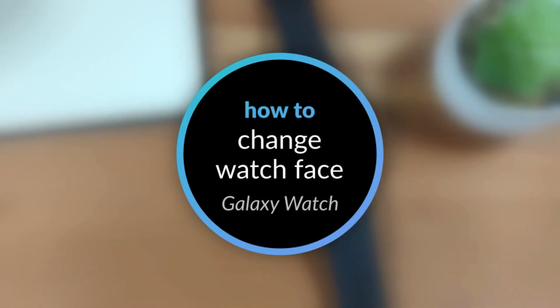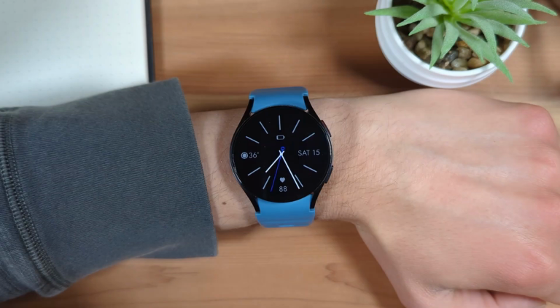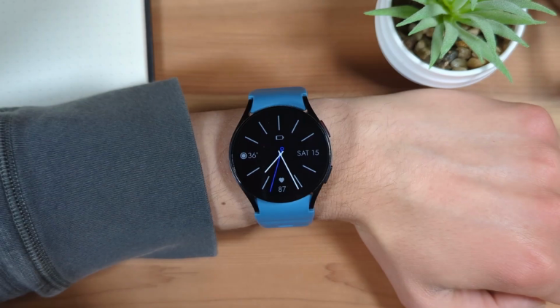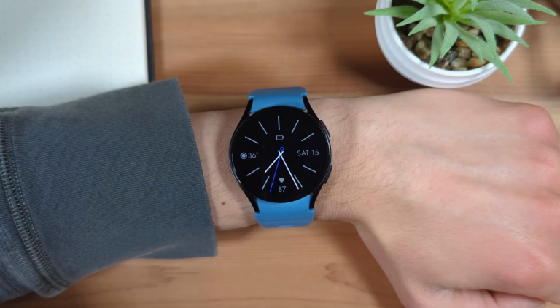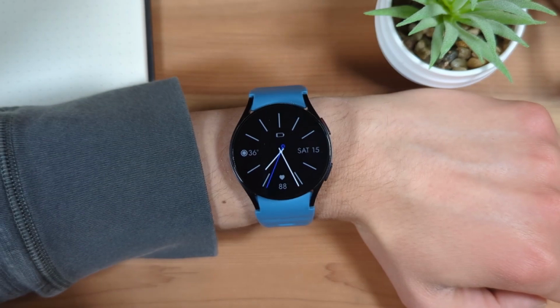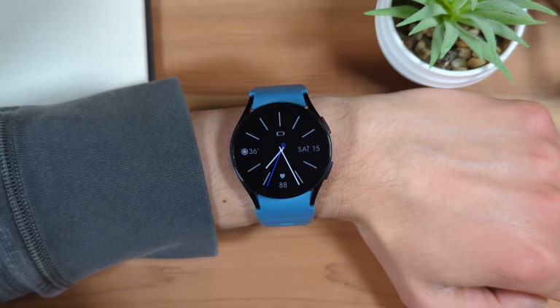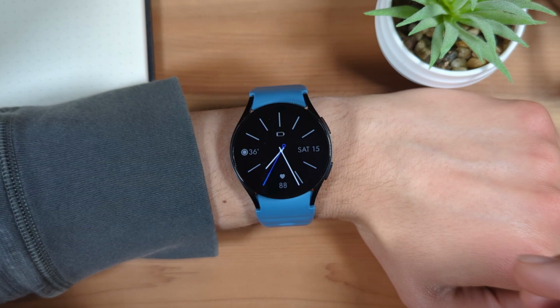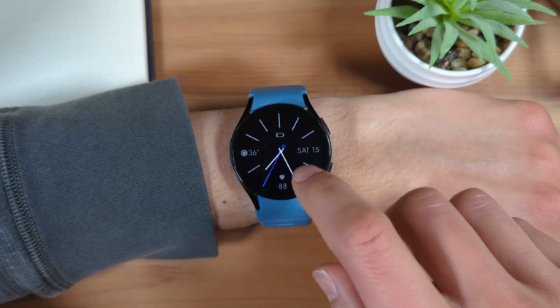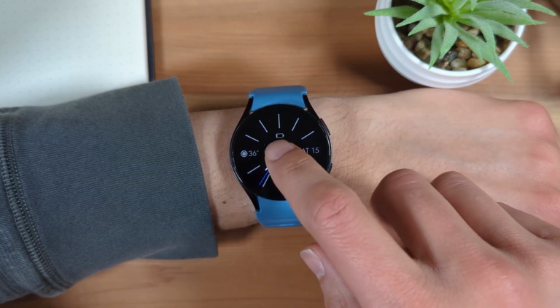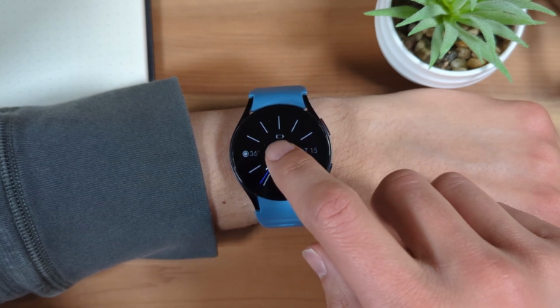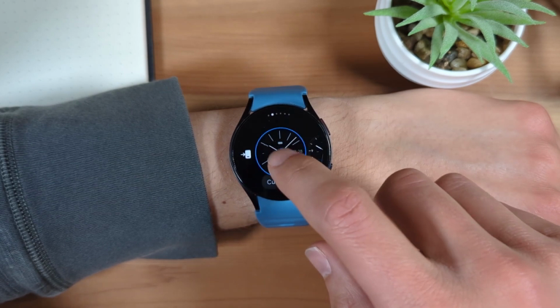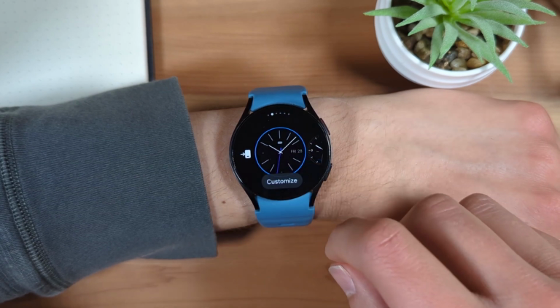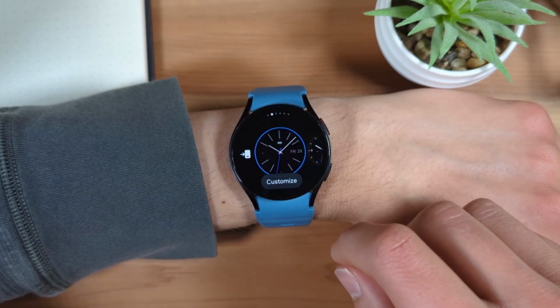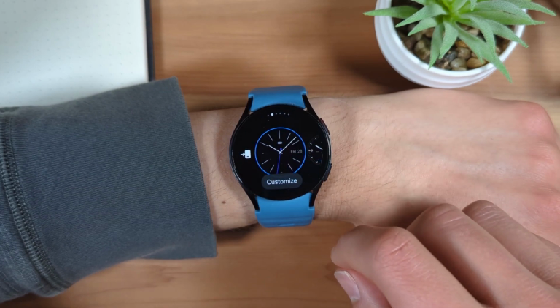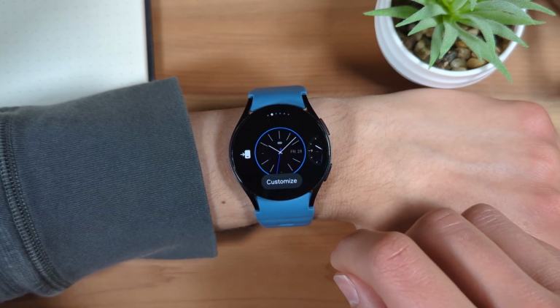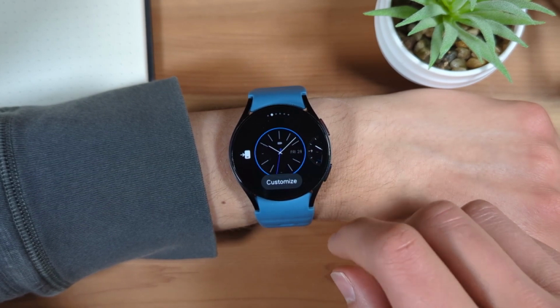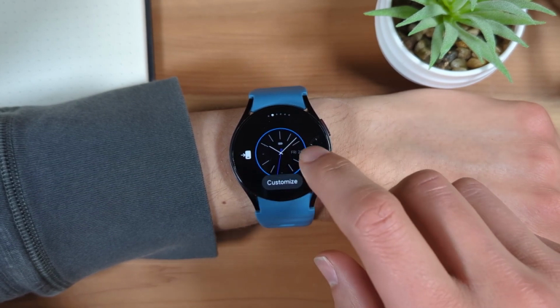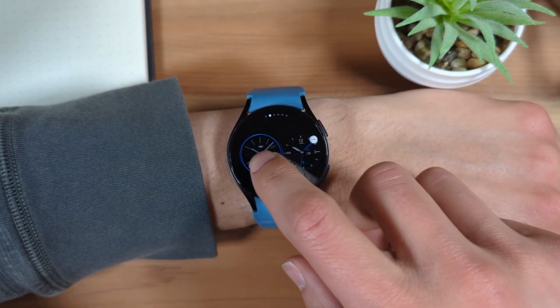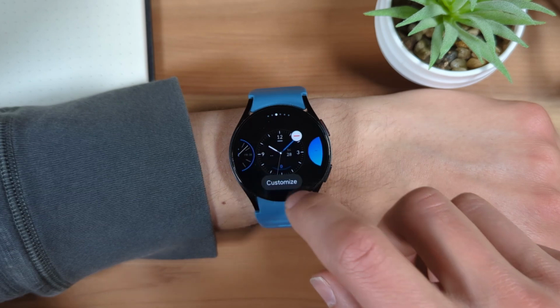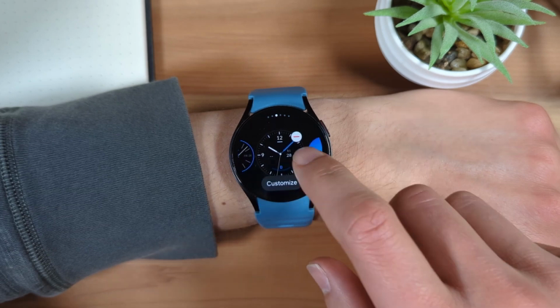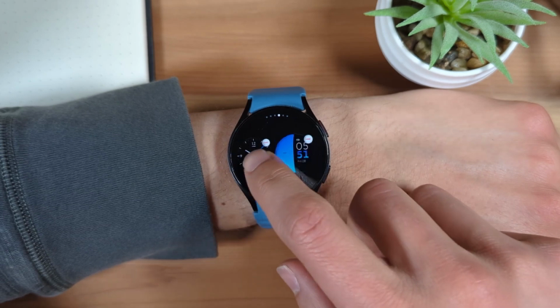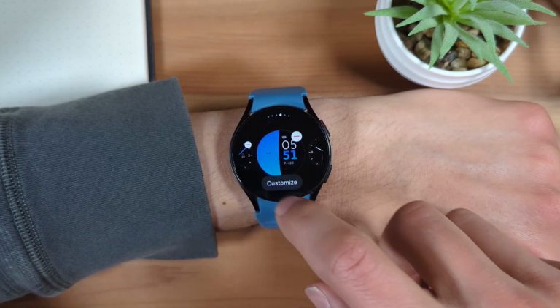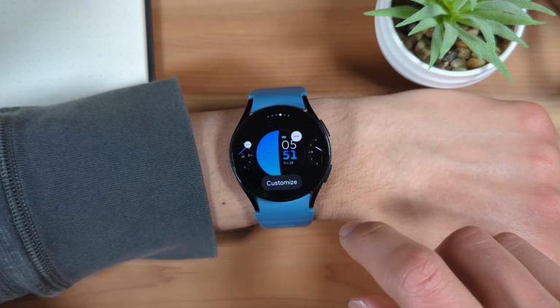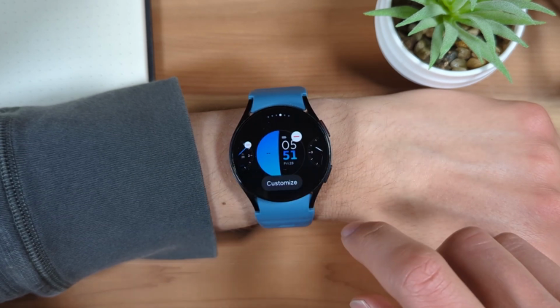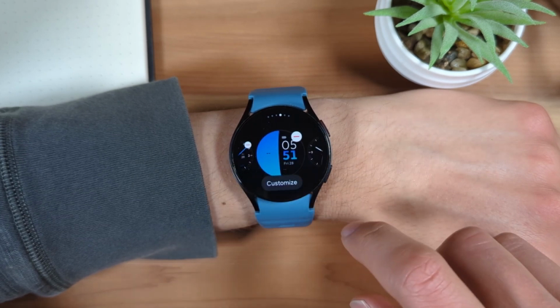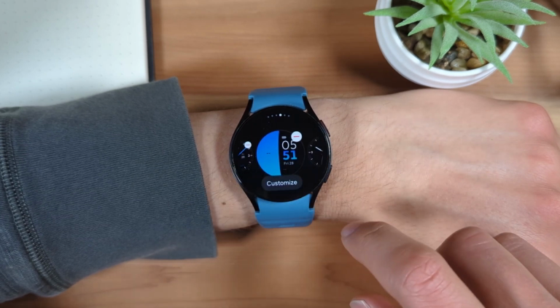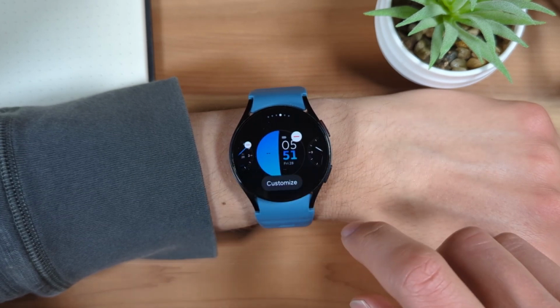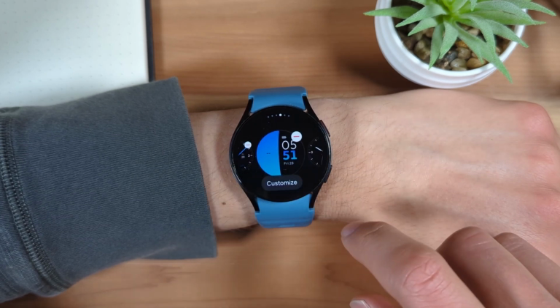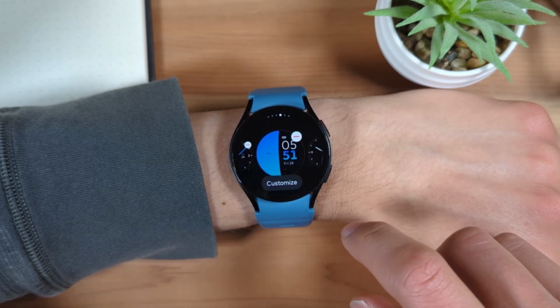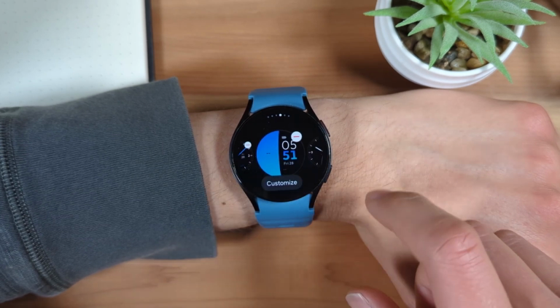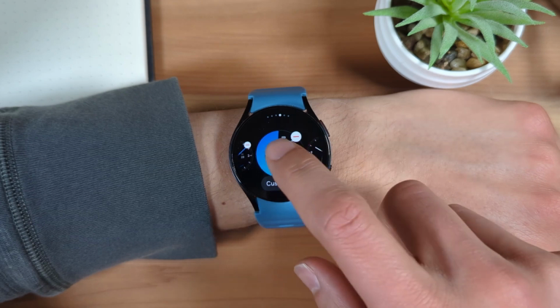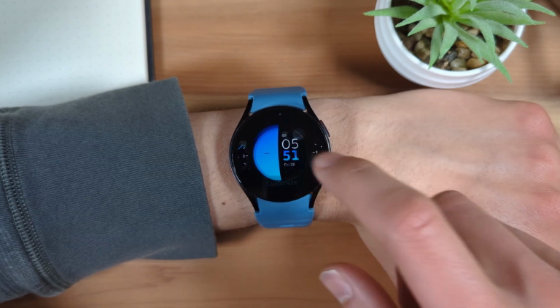From the watch face screen, press and hold on the watch to open the watch face list. Here, you can swipe to the left or right to select a different watch face. When you find one you'd like to switch to, tap it to select it.